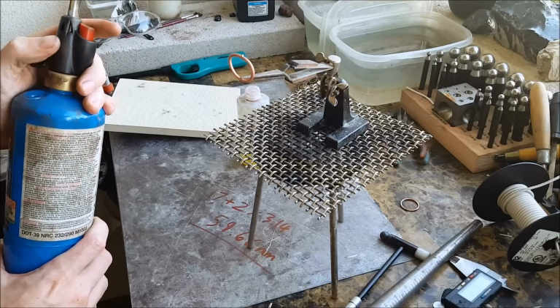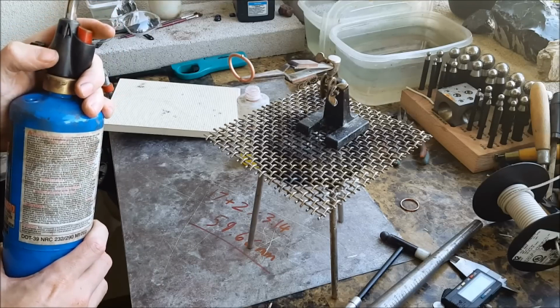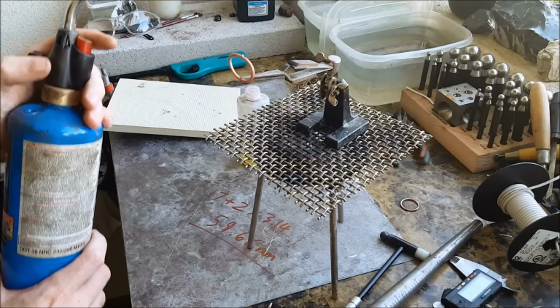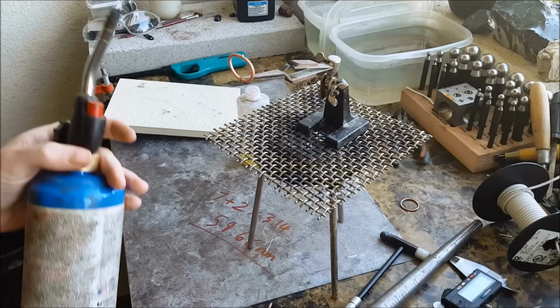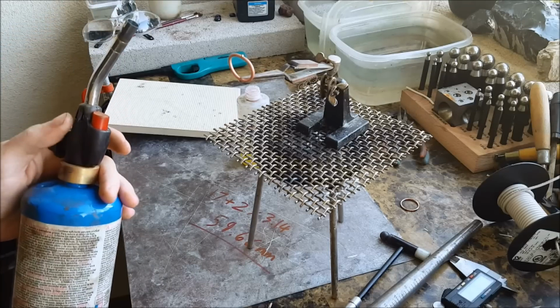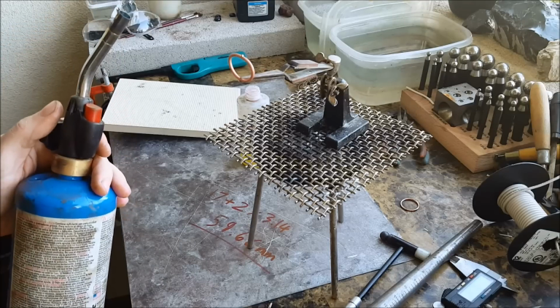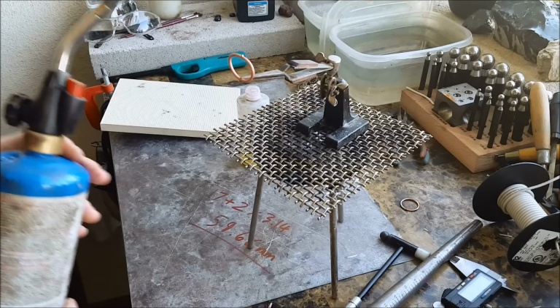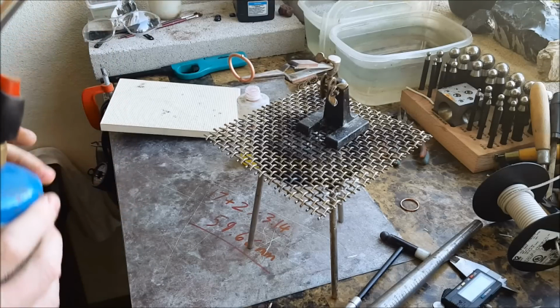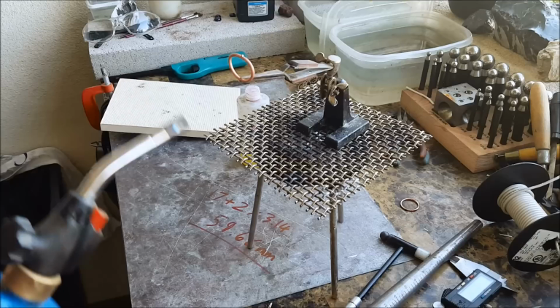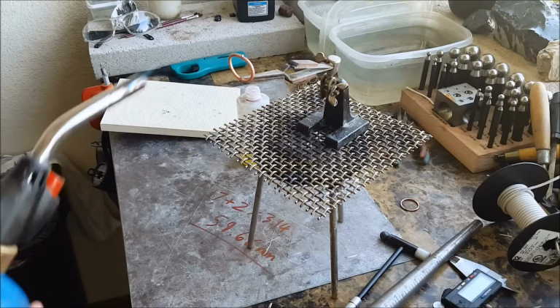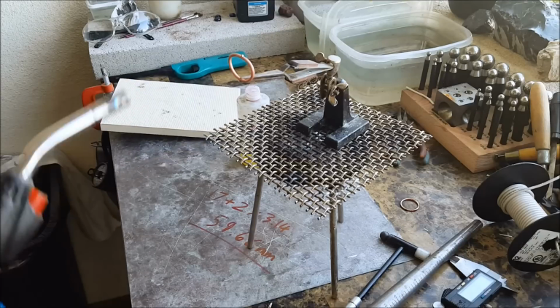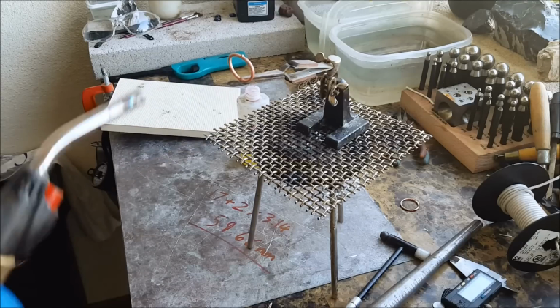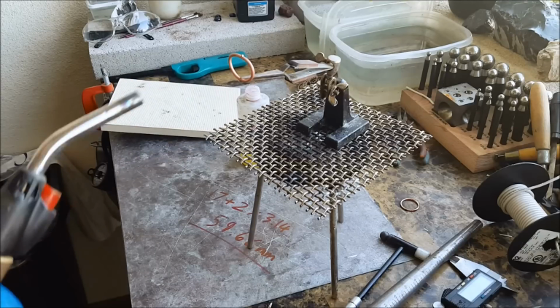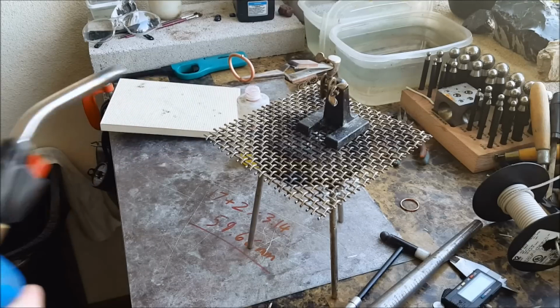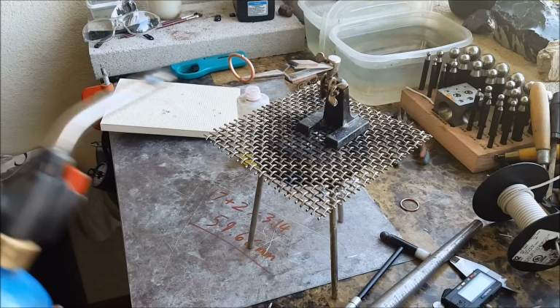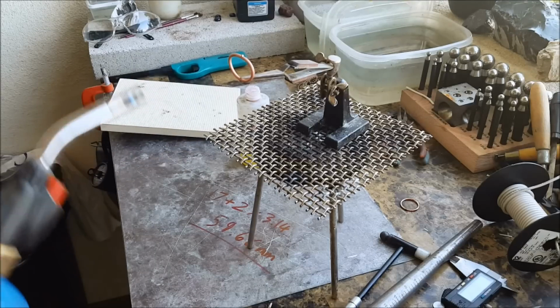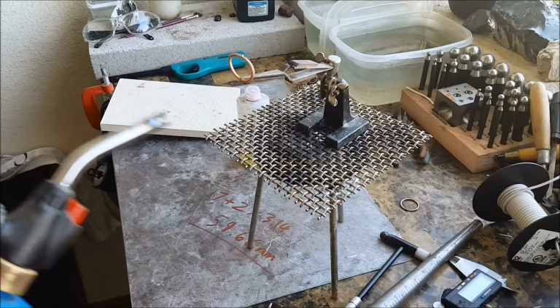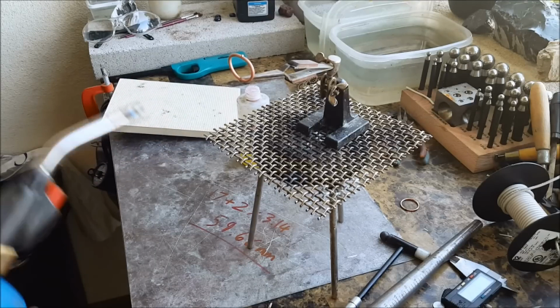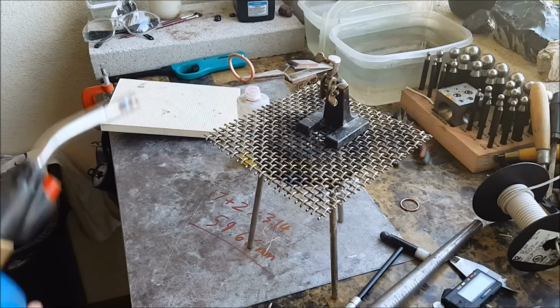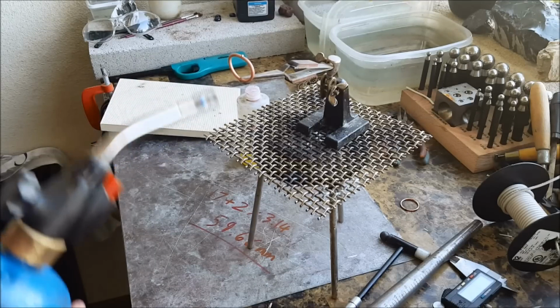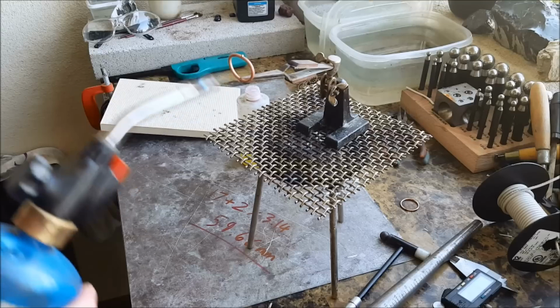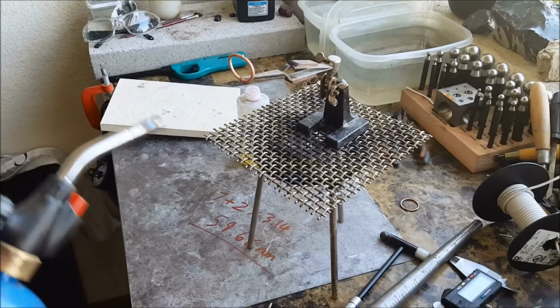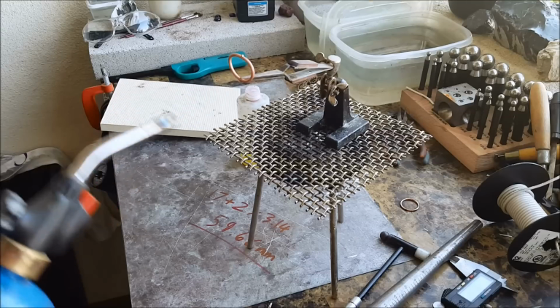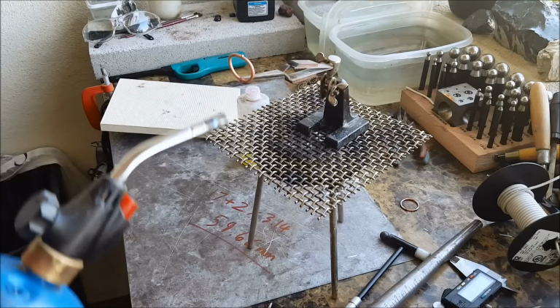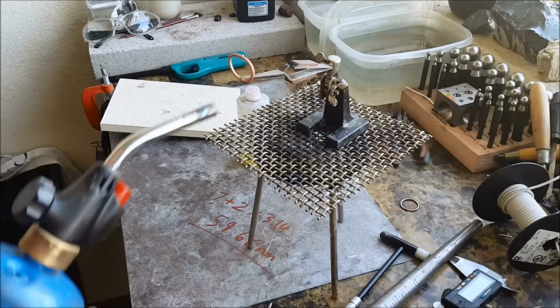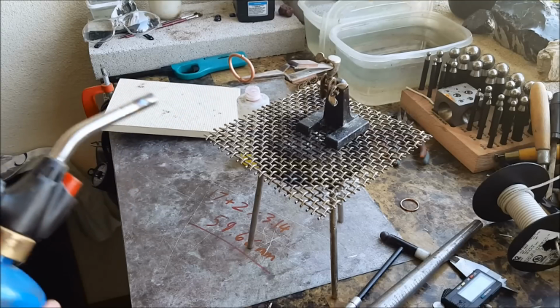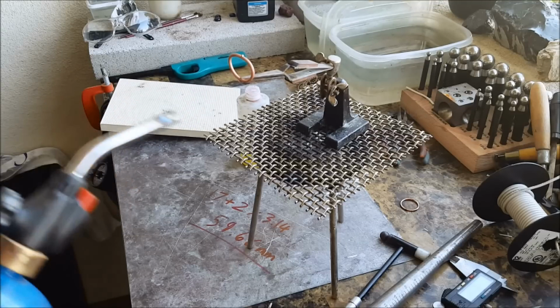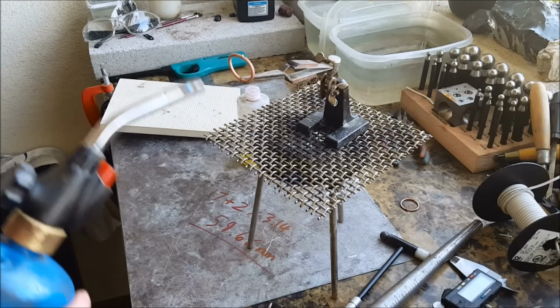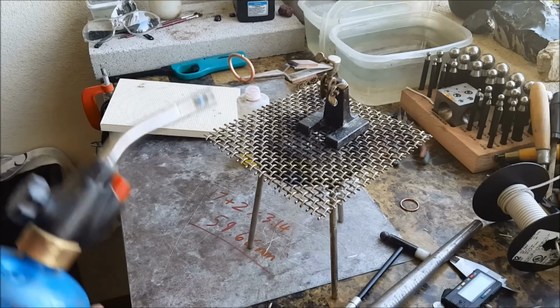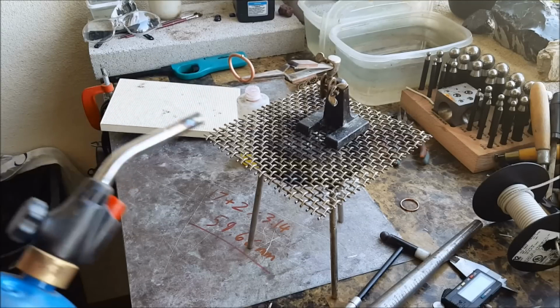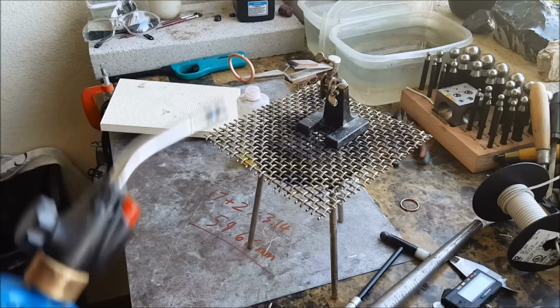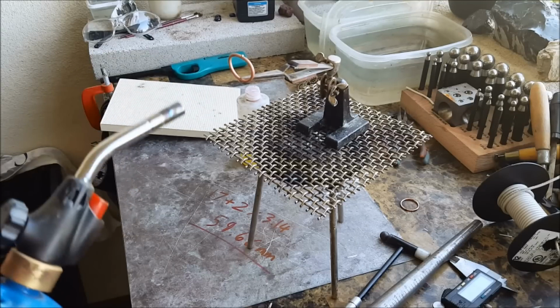If you heat it too quickly the flux will start to bubble and knock your solder away, and then your piece will never solder — it has to be in contact with the two pieces where they connect.